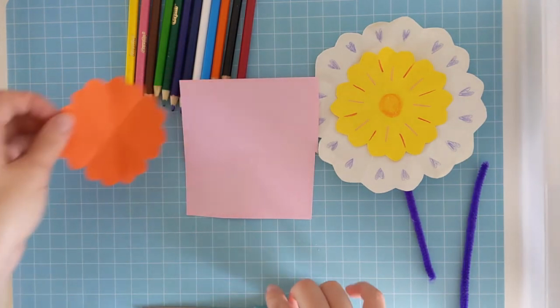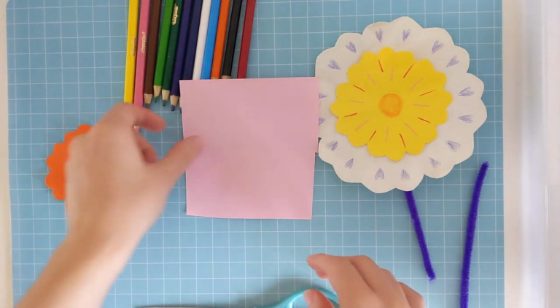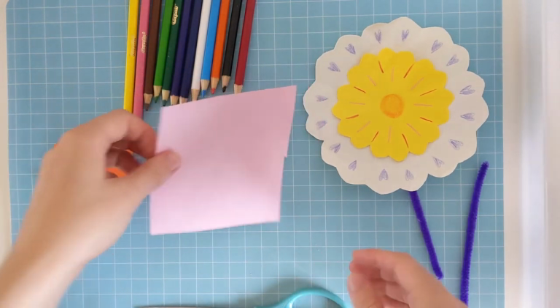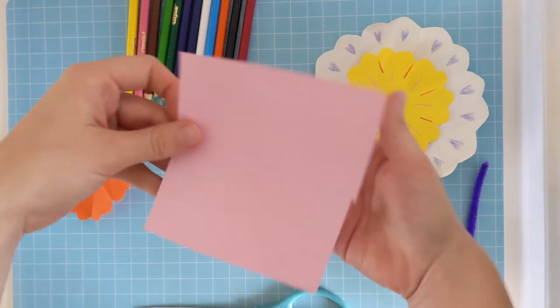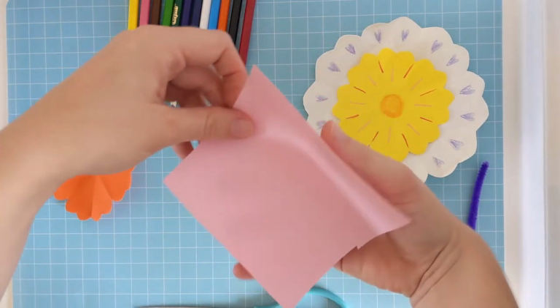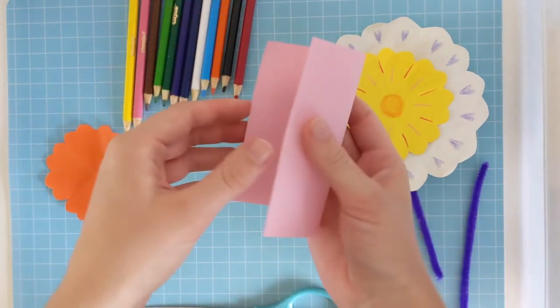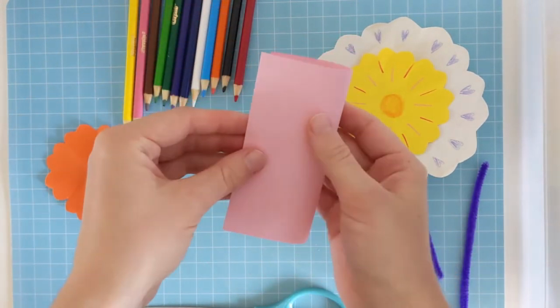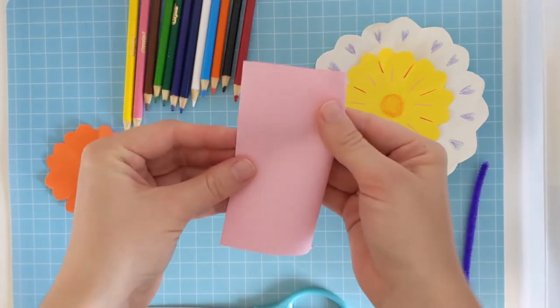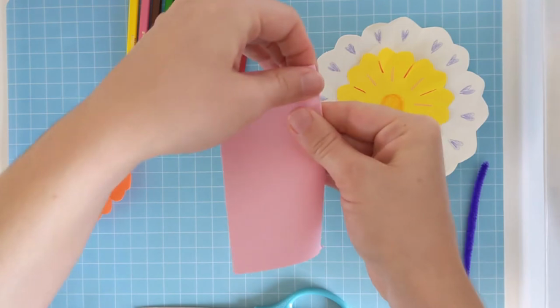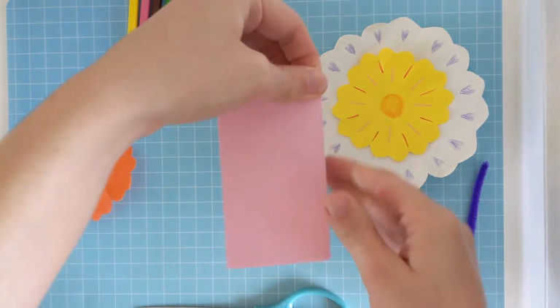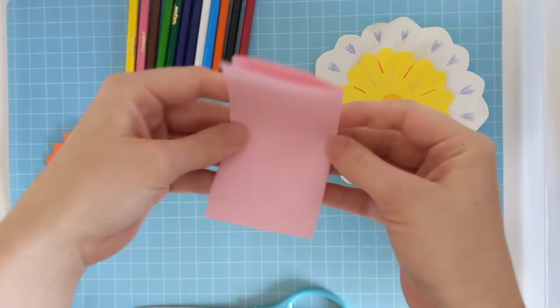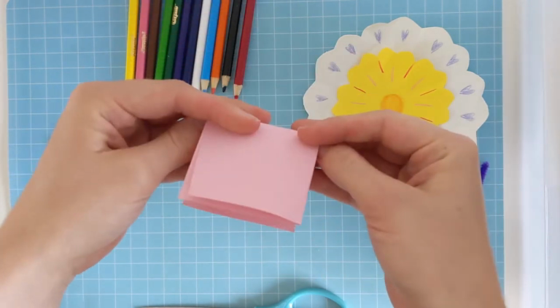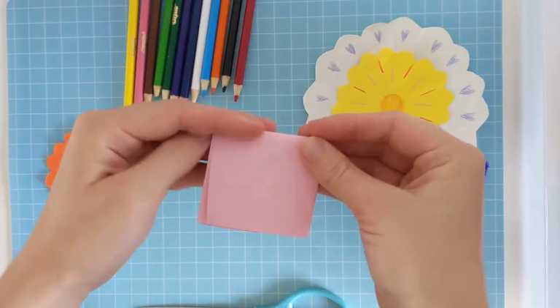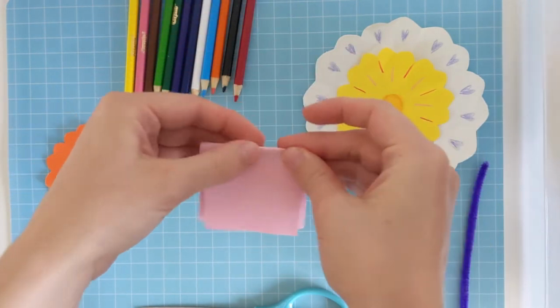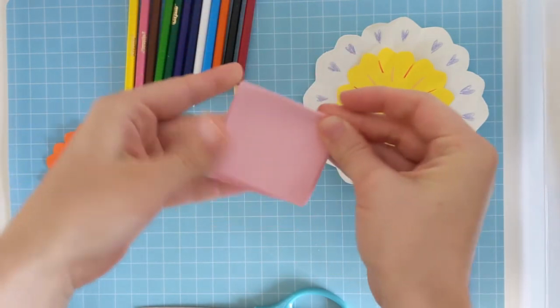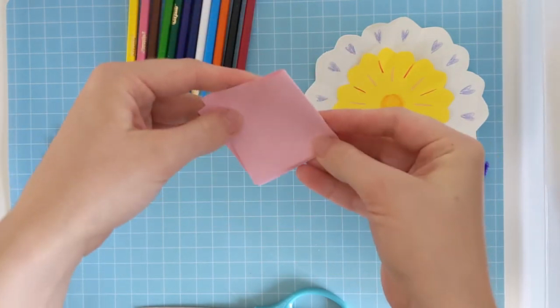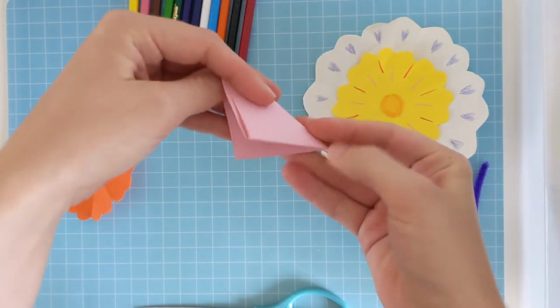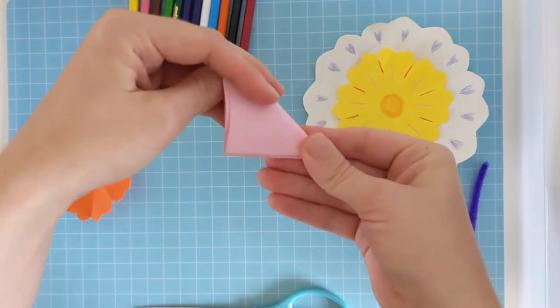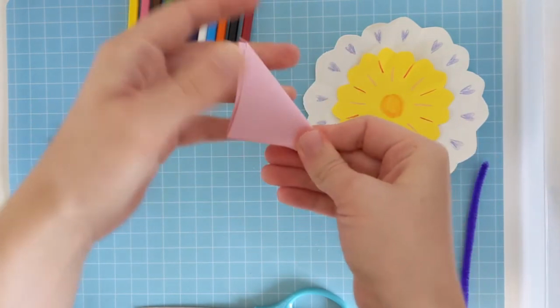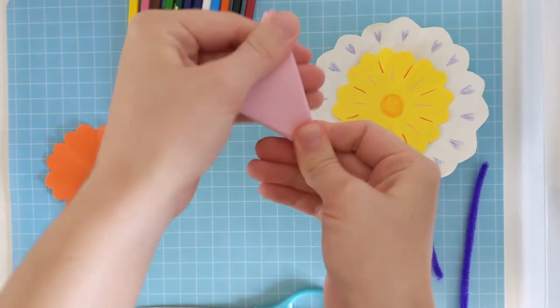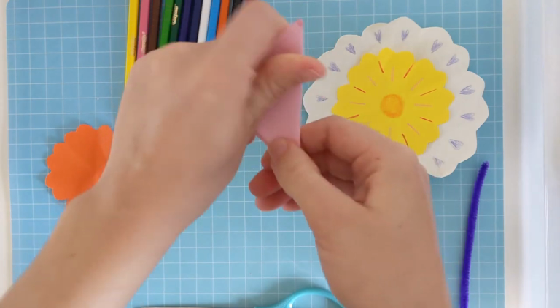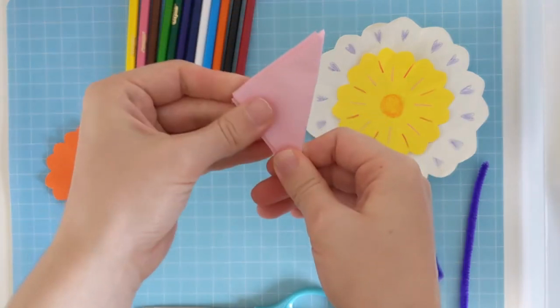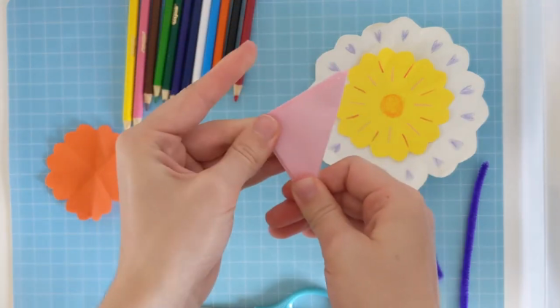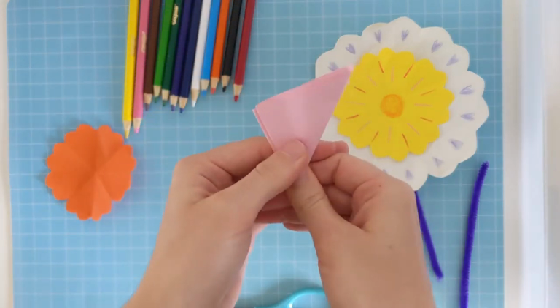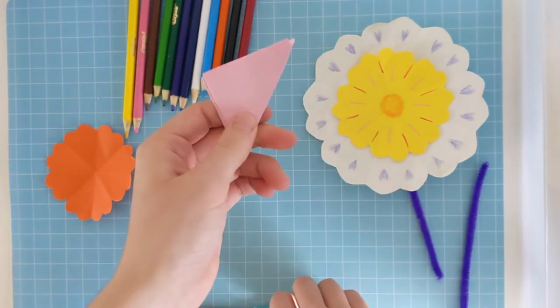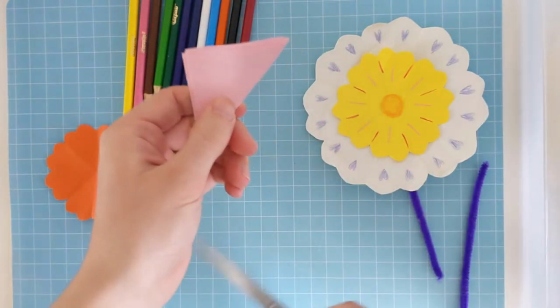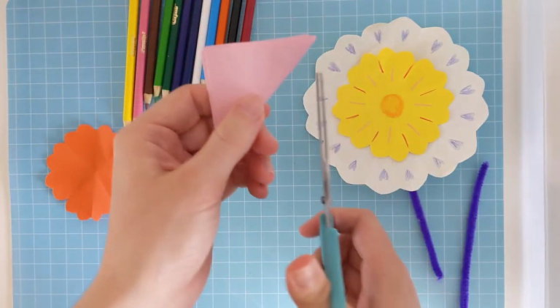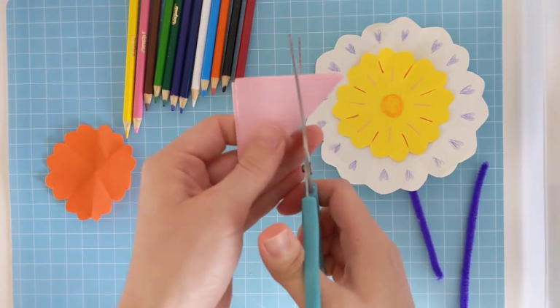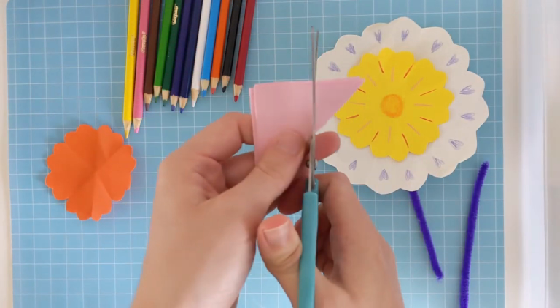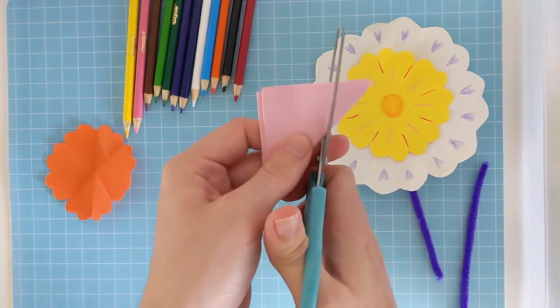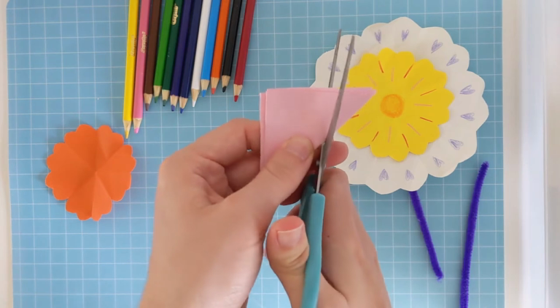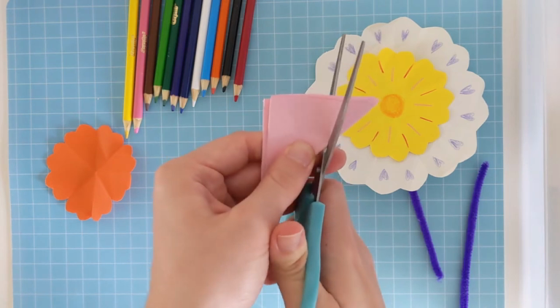So I might do a different shape for this one. But first, we'll fold it in half, in half, and in half again. And hold onto the bottom corner. This time, I might cut a bit of a zigzag shape.